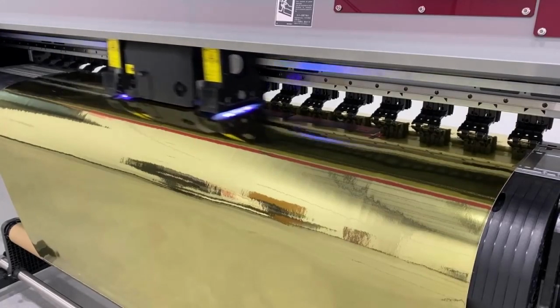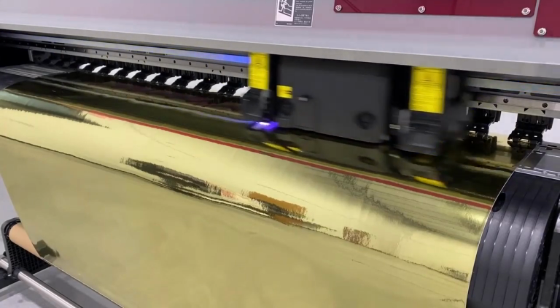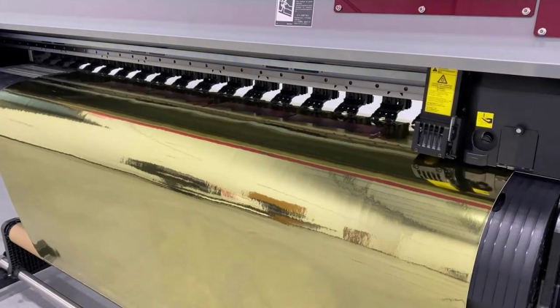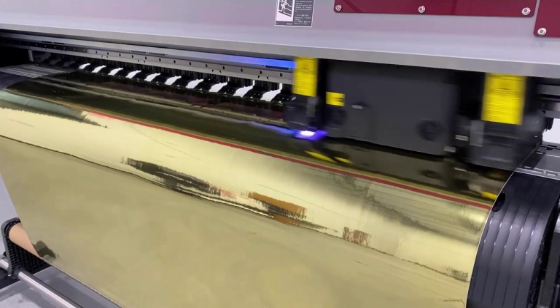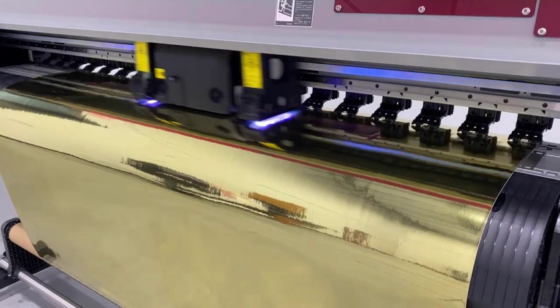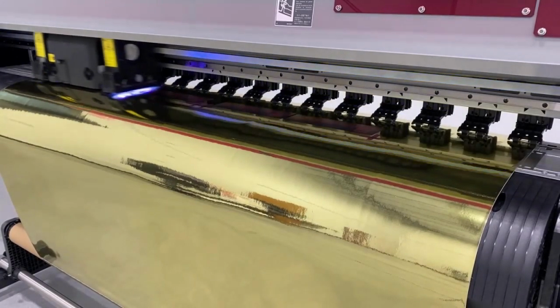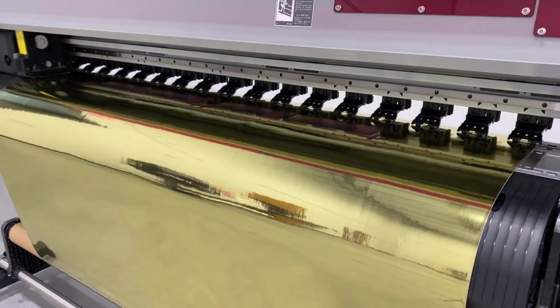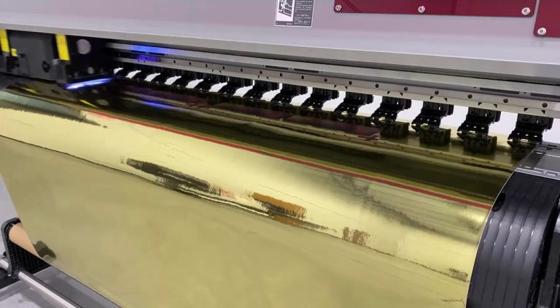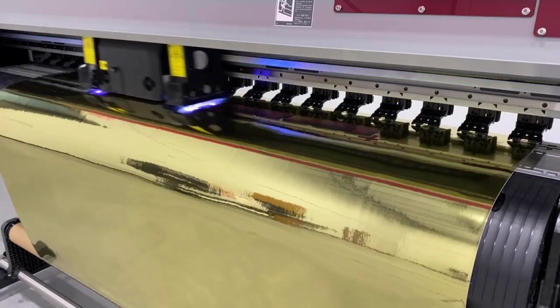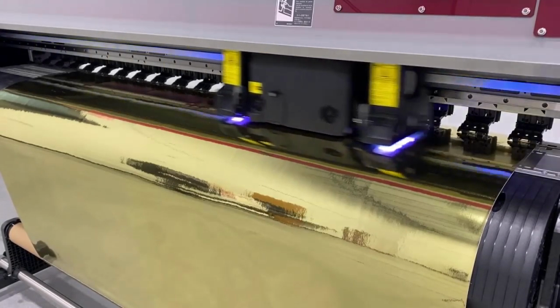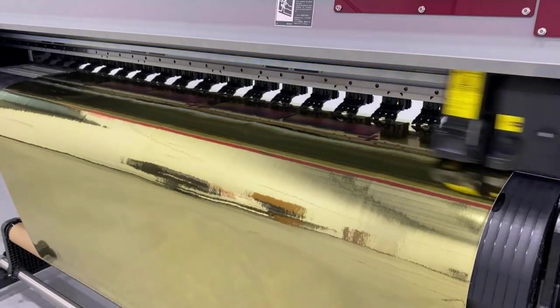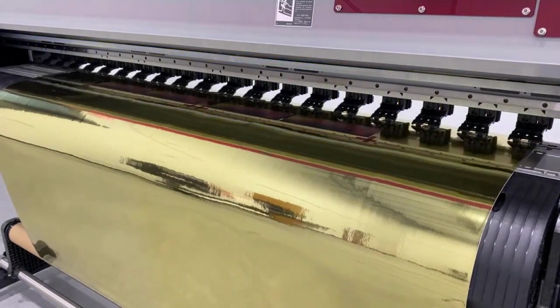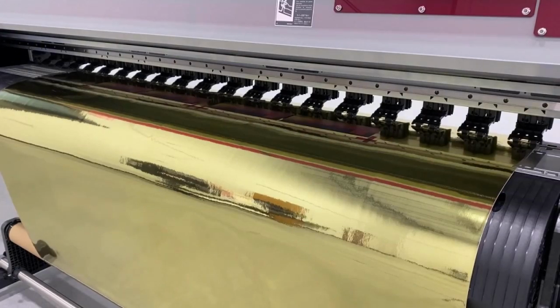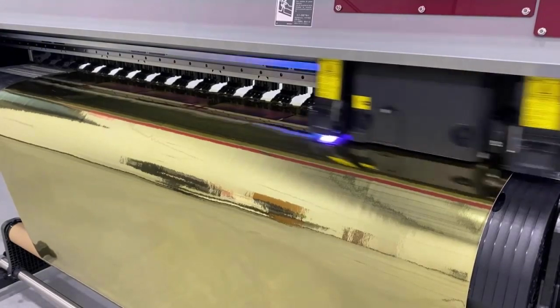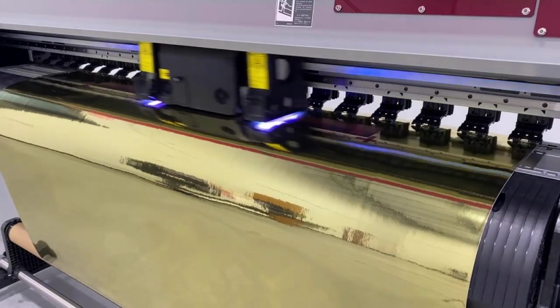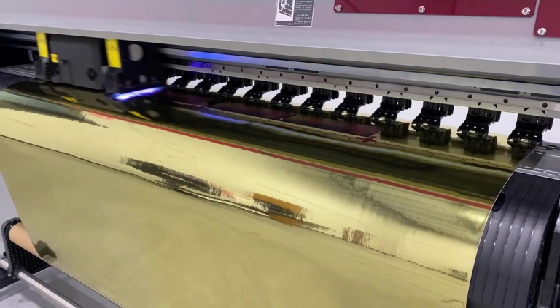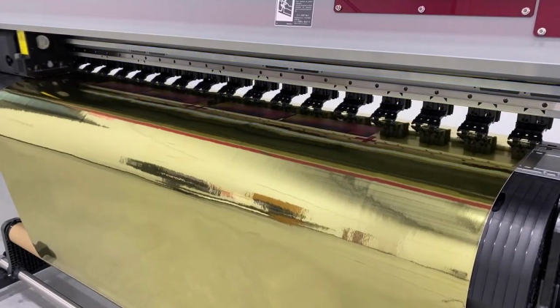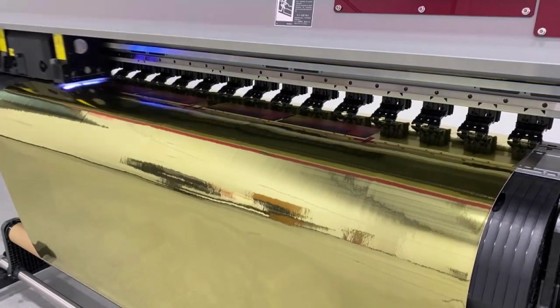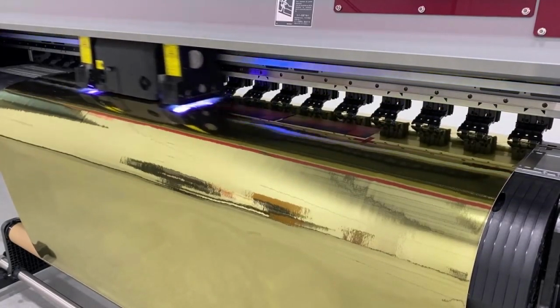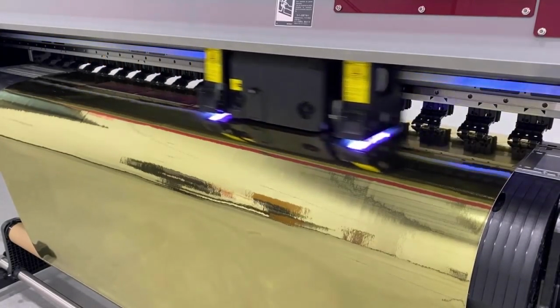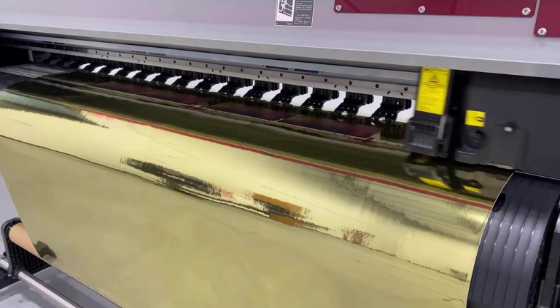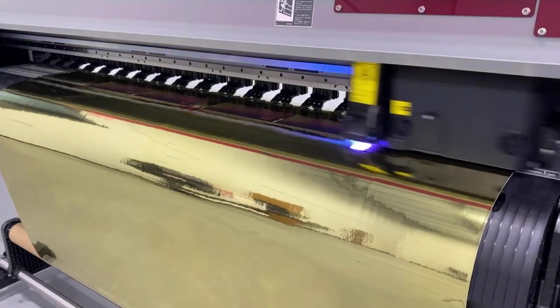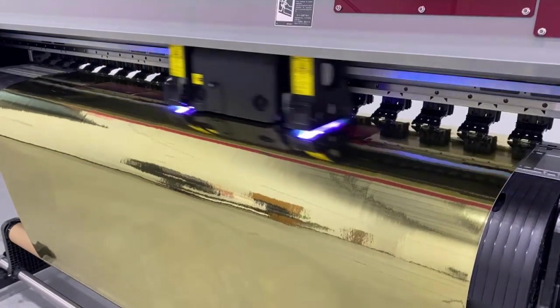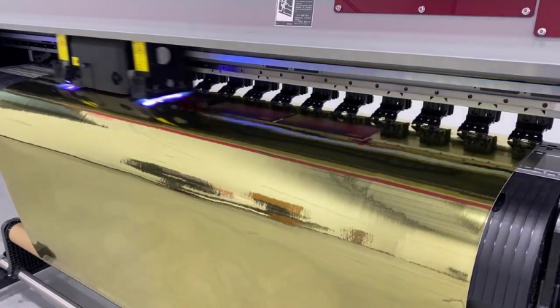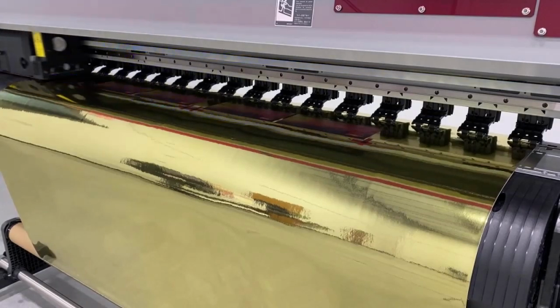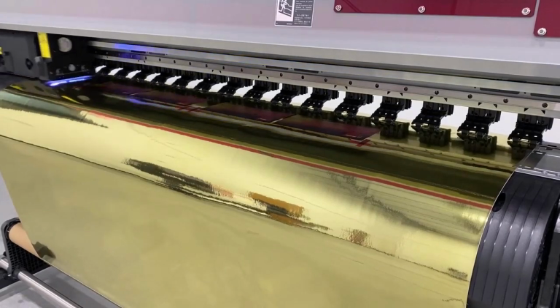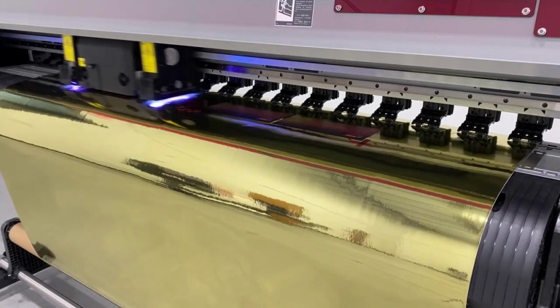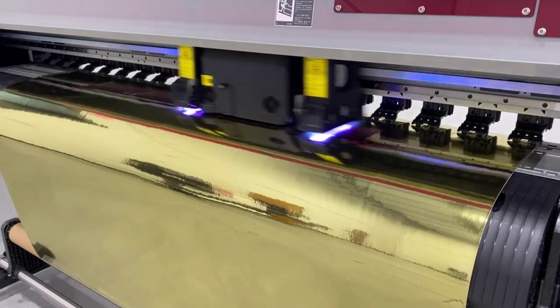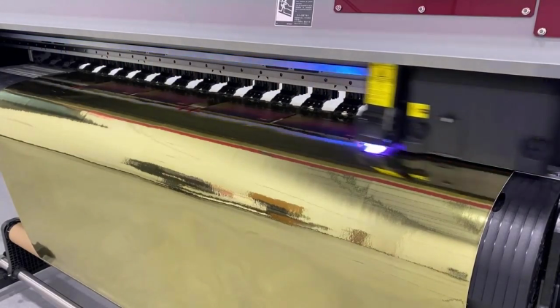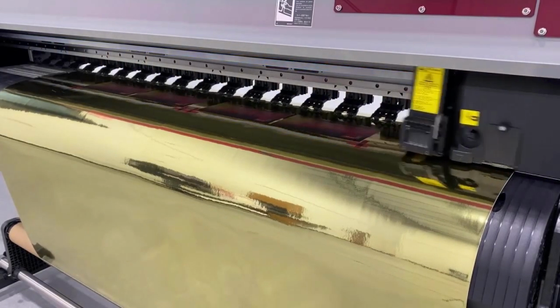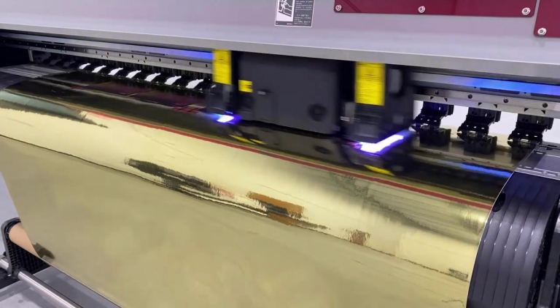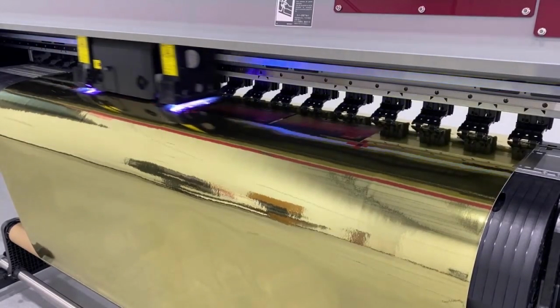This printer is also equipped with Mimaki's Advanced Pass System 4, also known as MAPS 4, which reduces banding. Other core technologies included in this printer are the nozzle check unit and the nozzle recovery system.